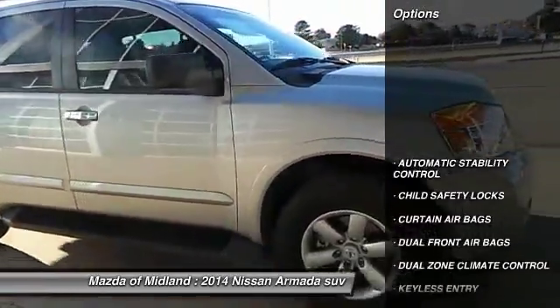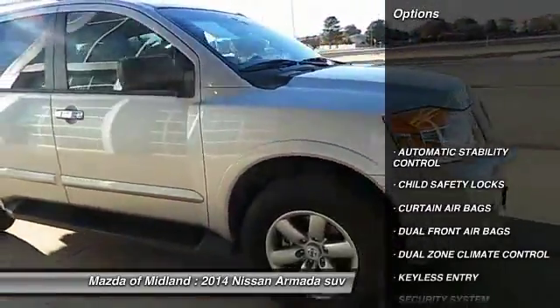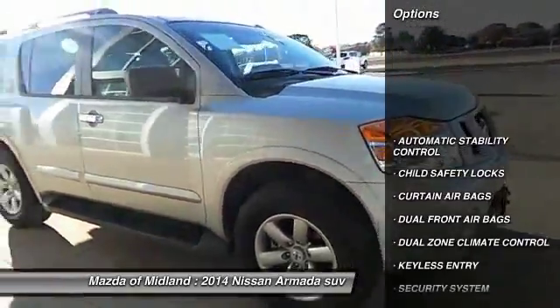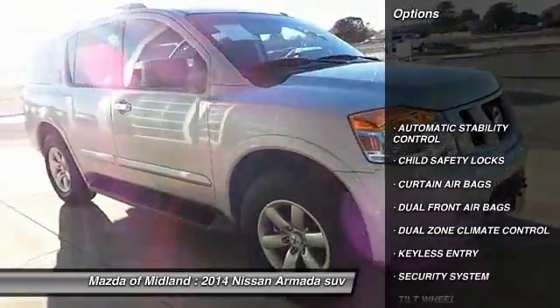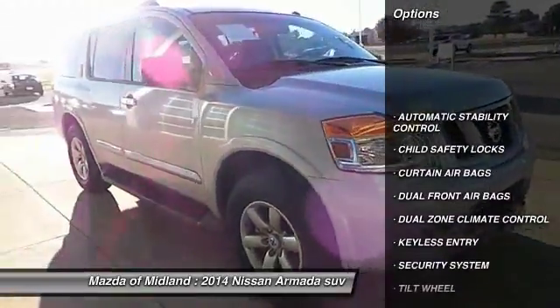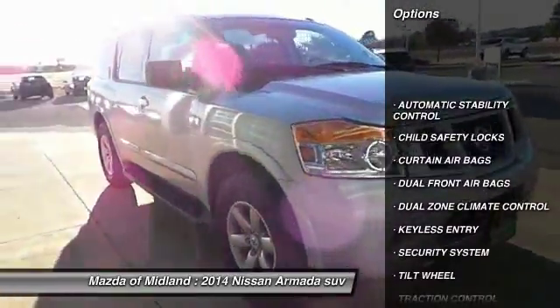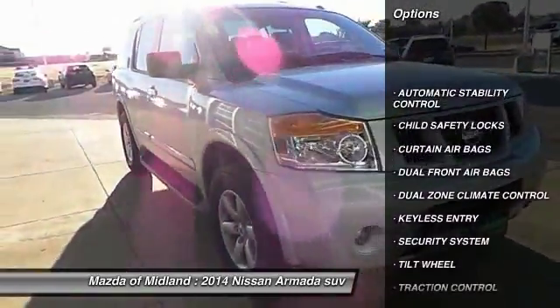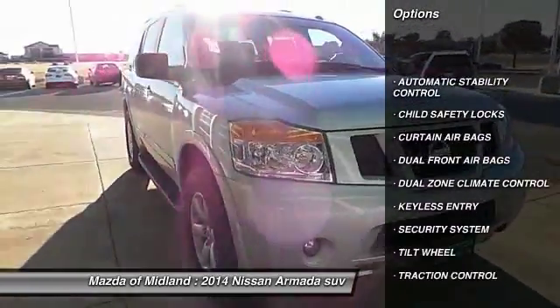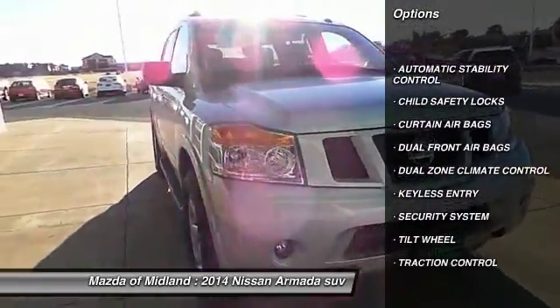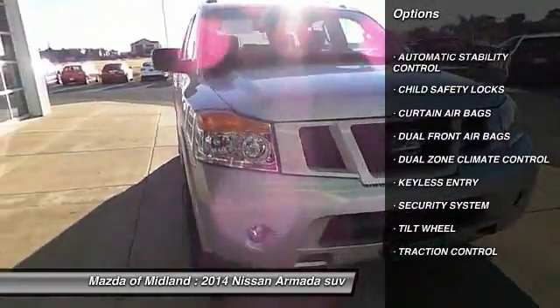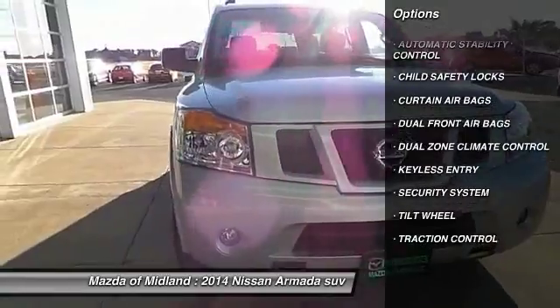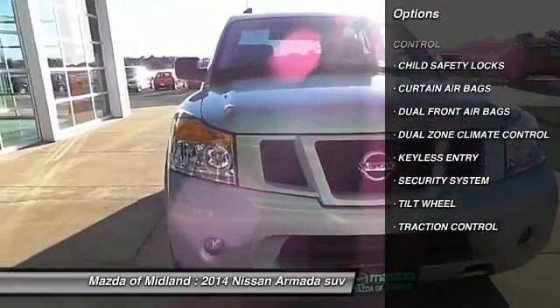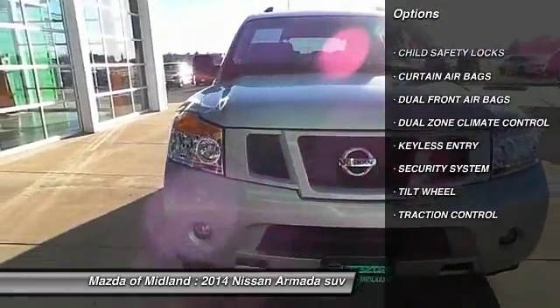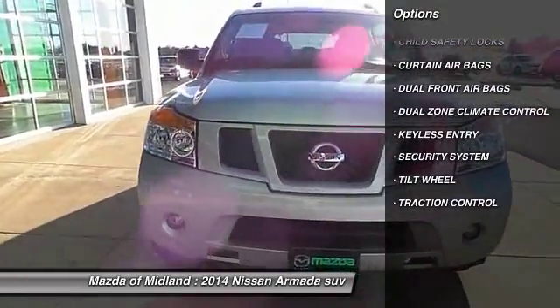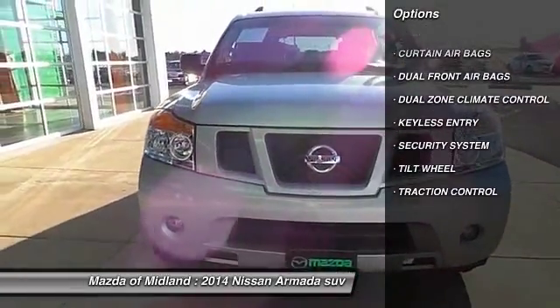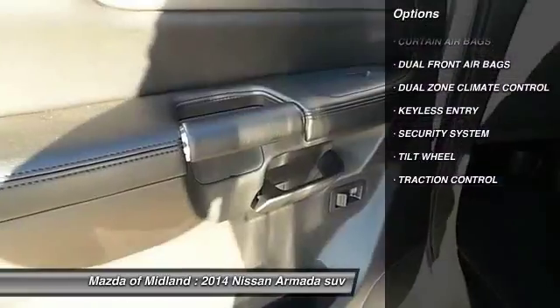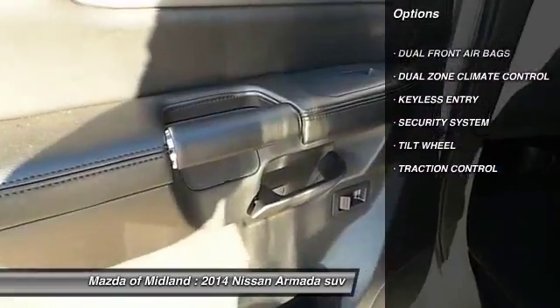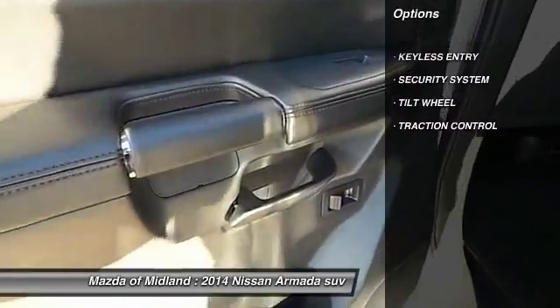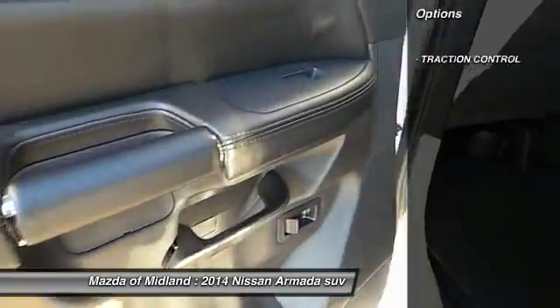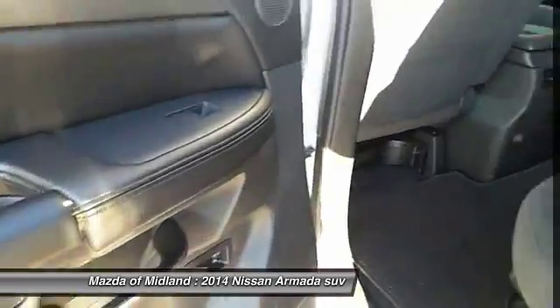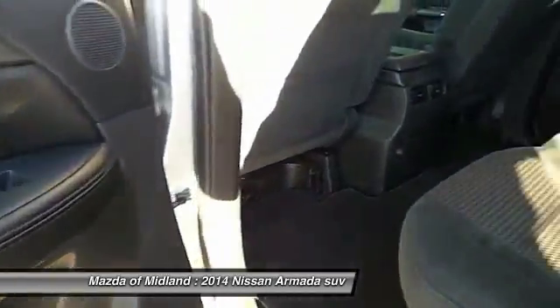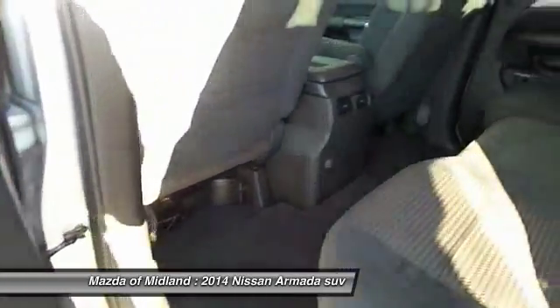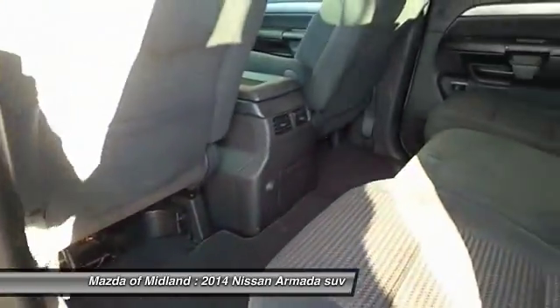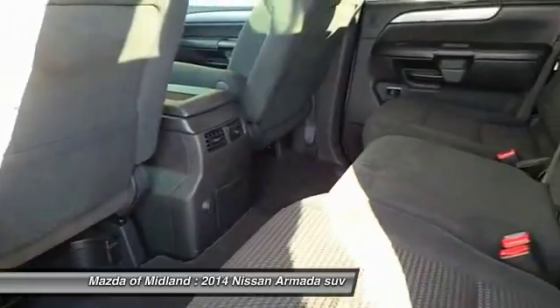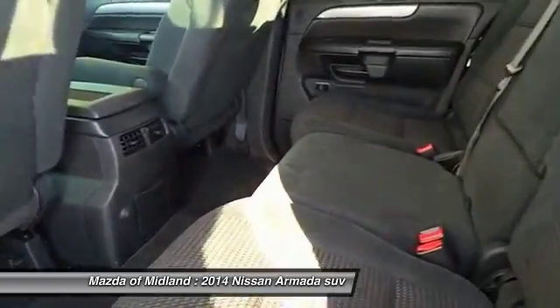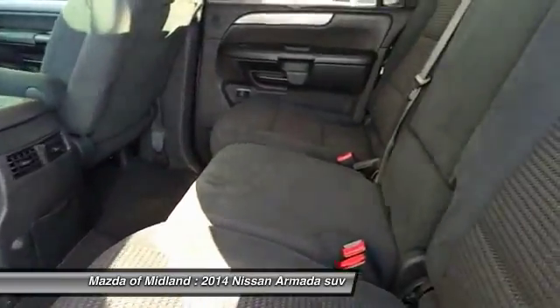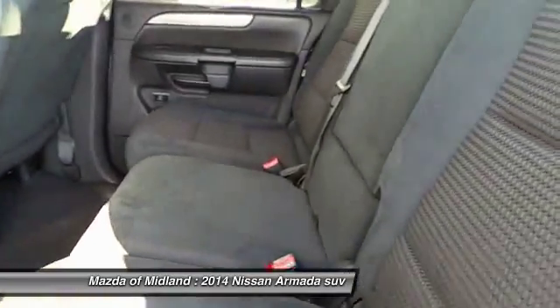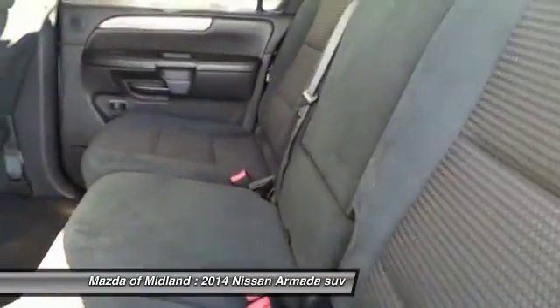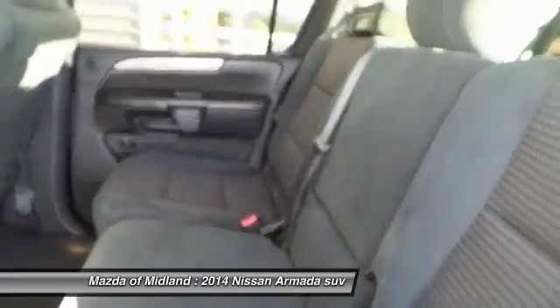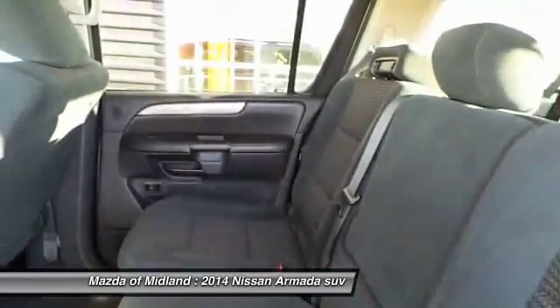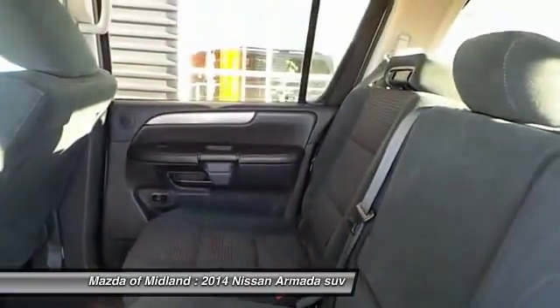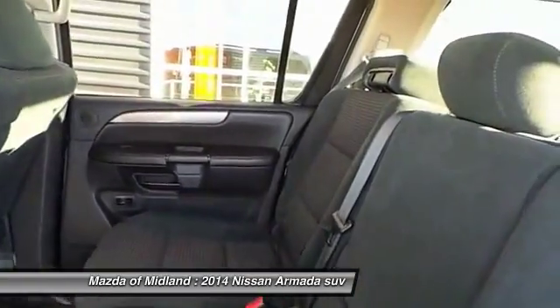Traction control, dual front airbags, keyless entry, automatic stability control, child safety locks, security system, dual zone climate control, tilt steering wheel.